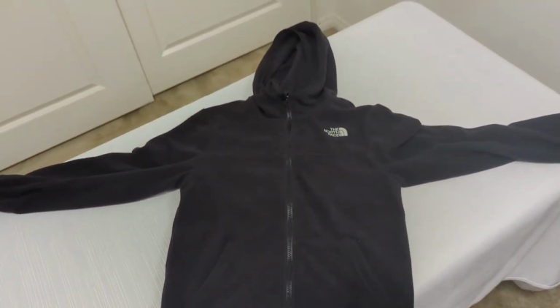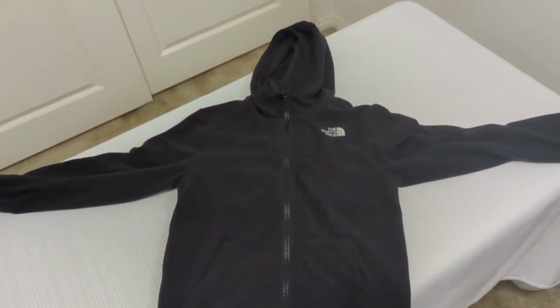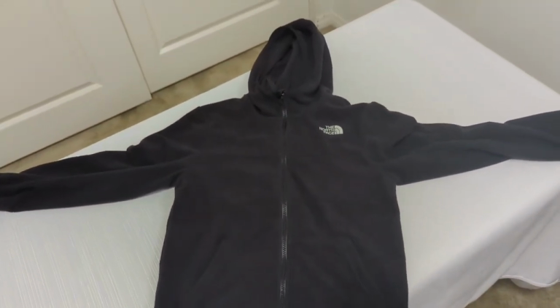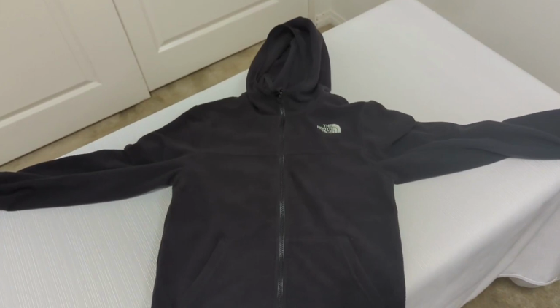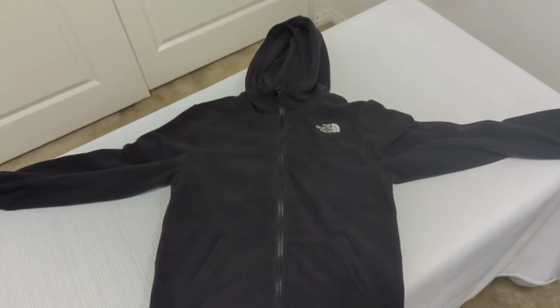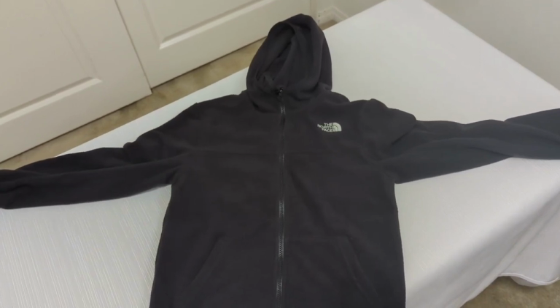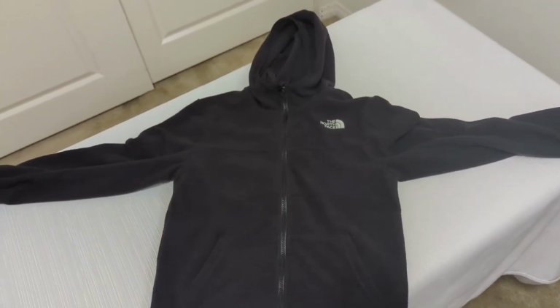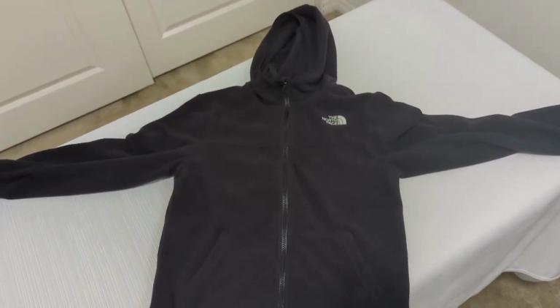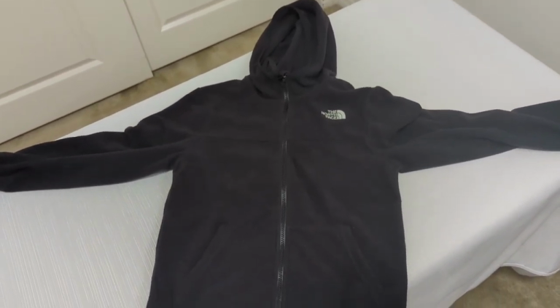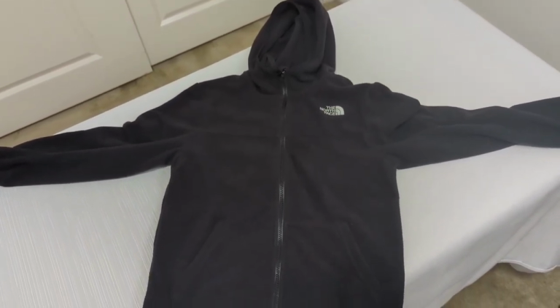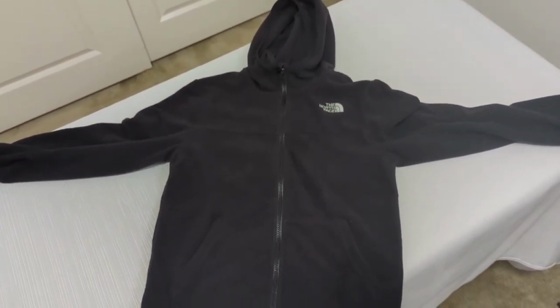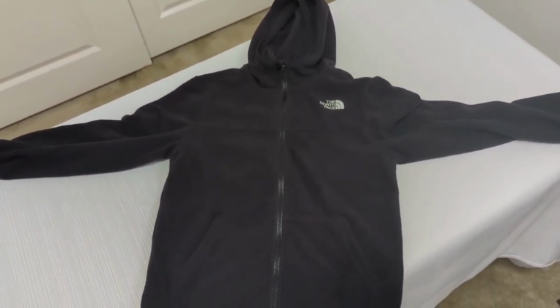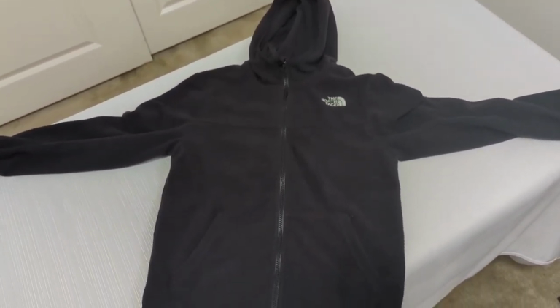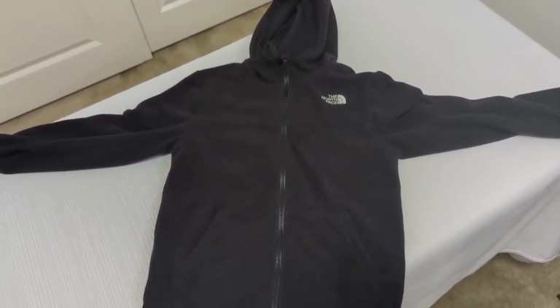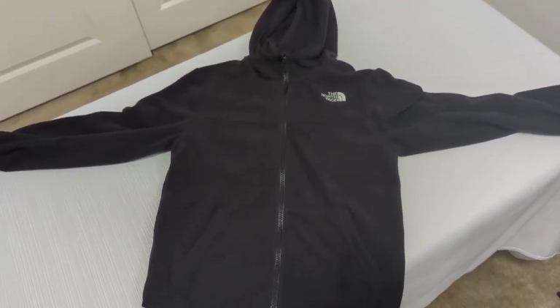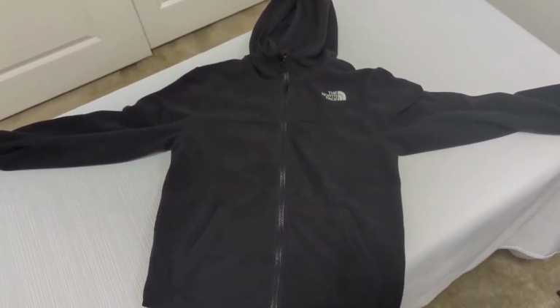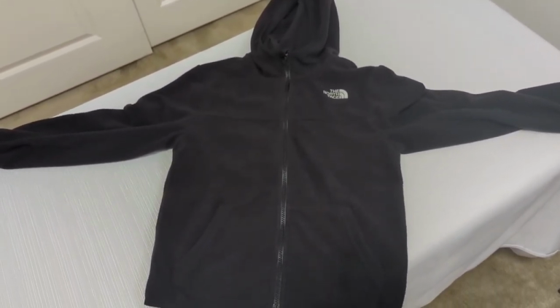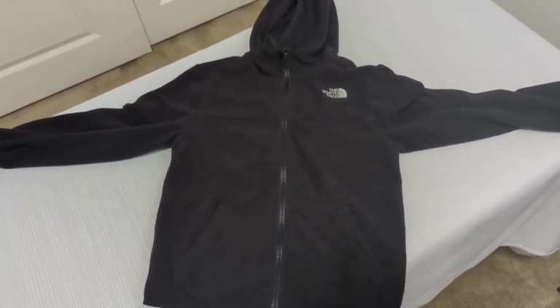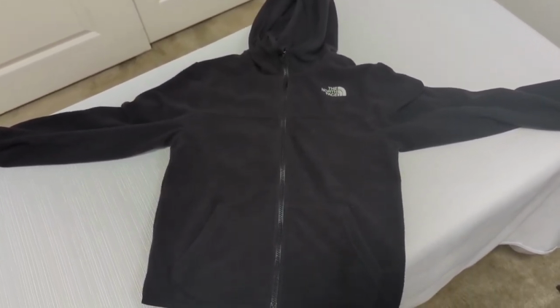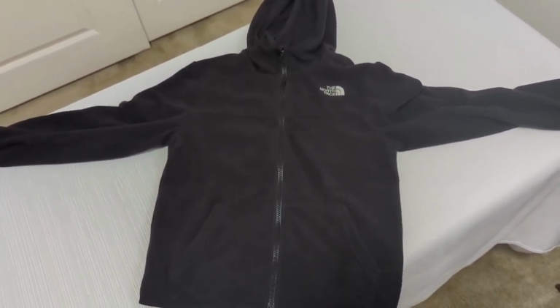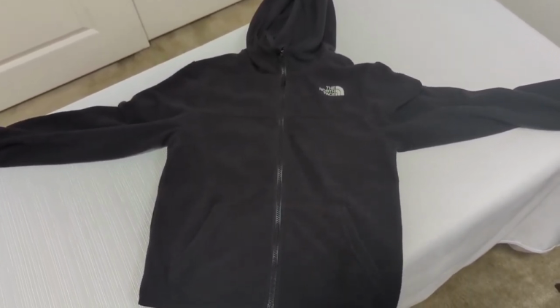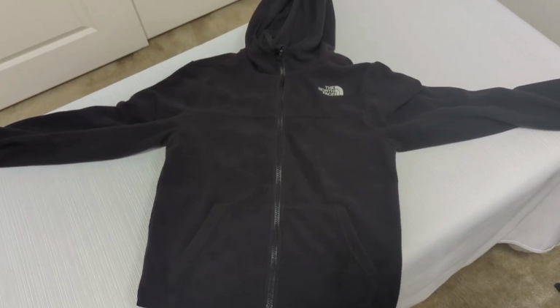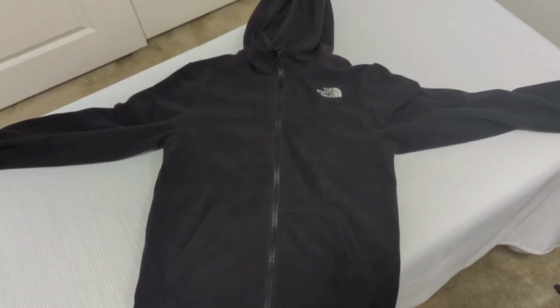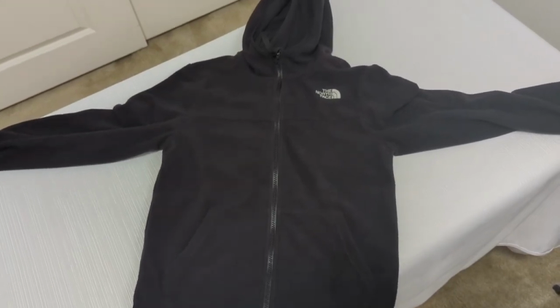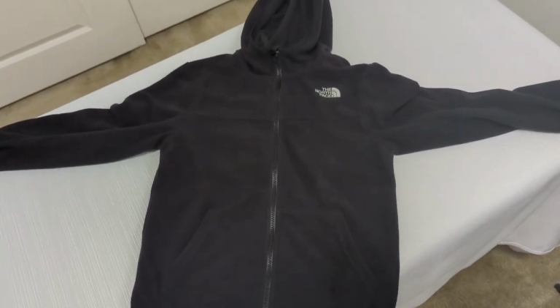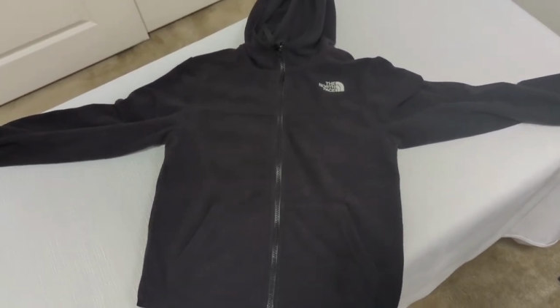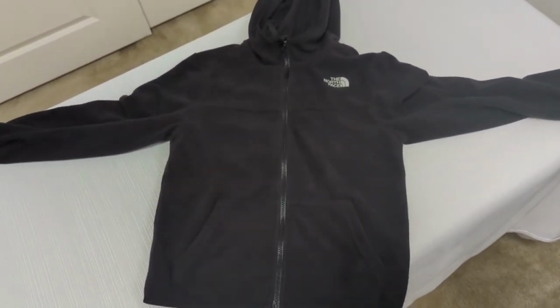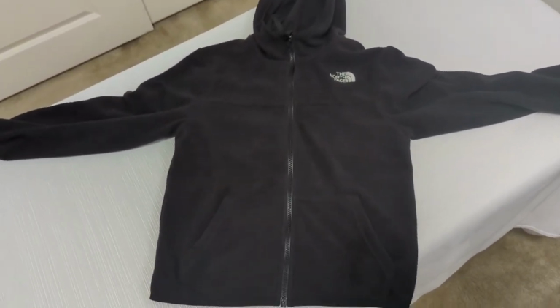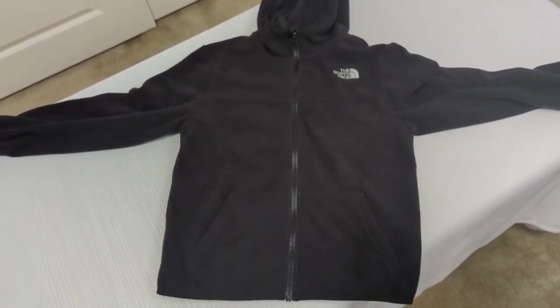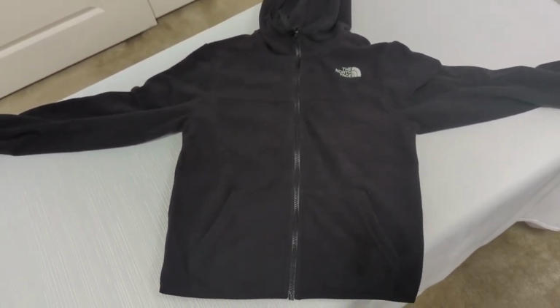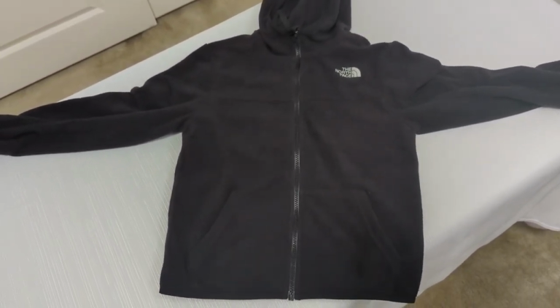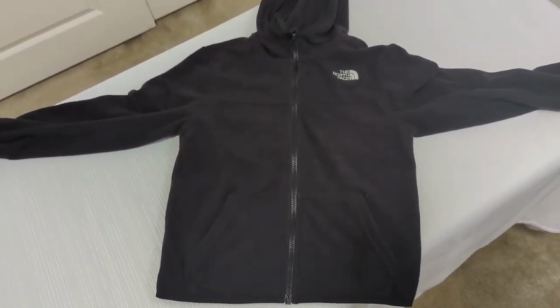Black is my favorite, so that's what I went with. It's a nice simple hoodie, great for the cold weather — check it out.